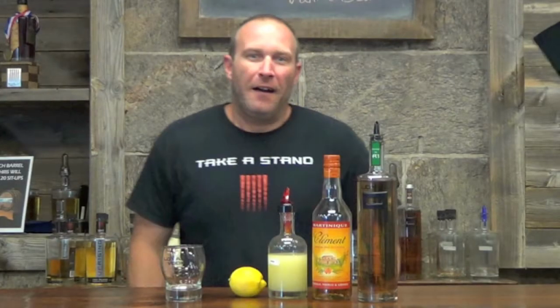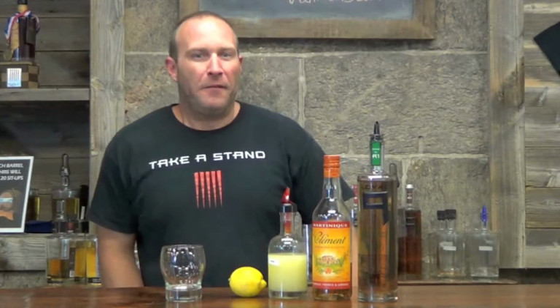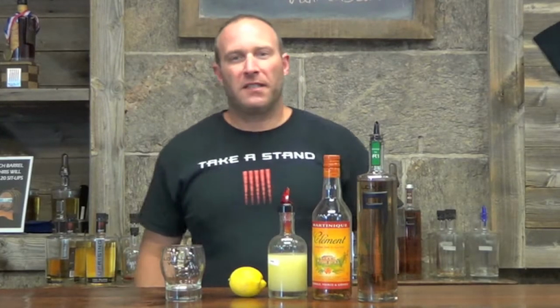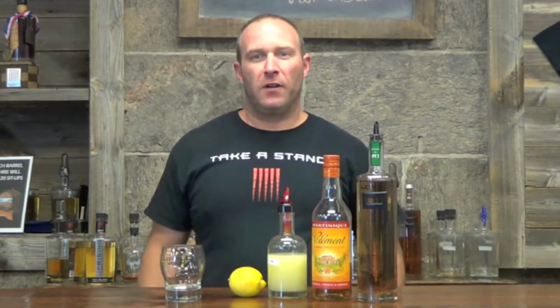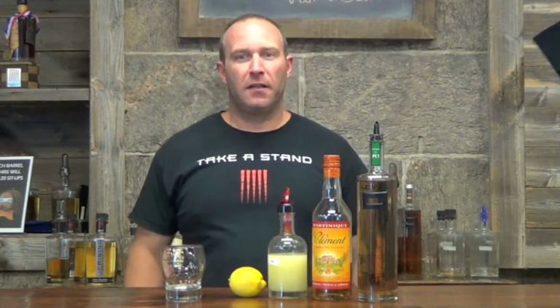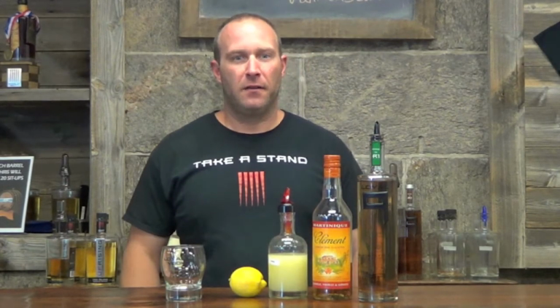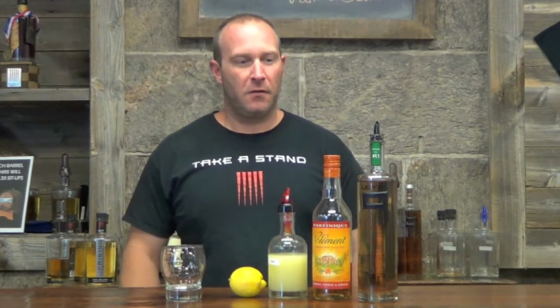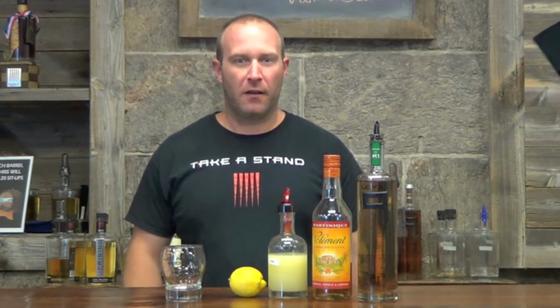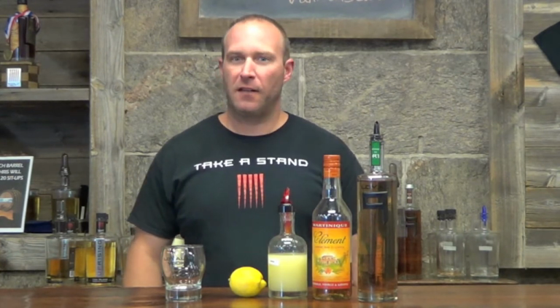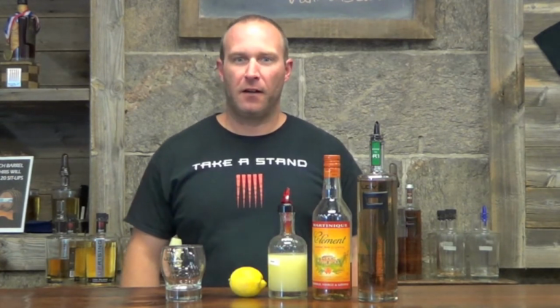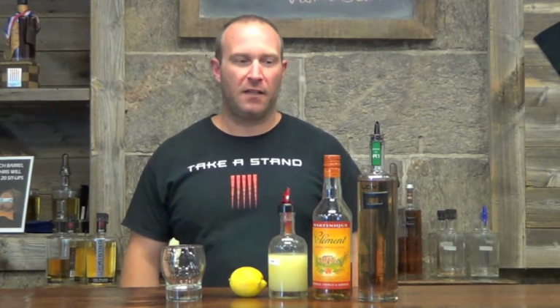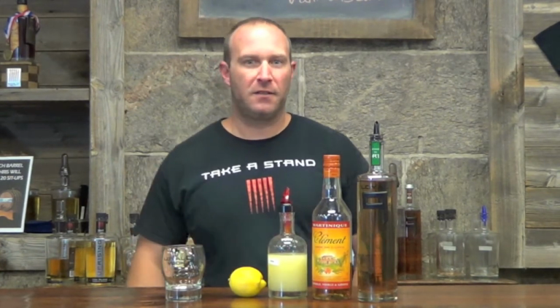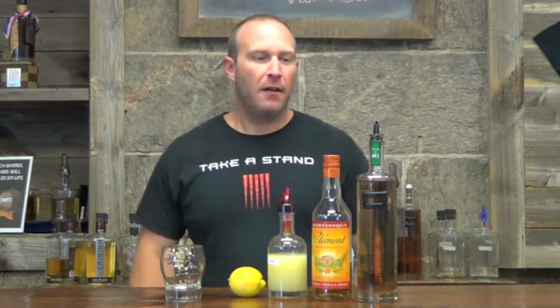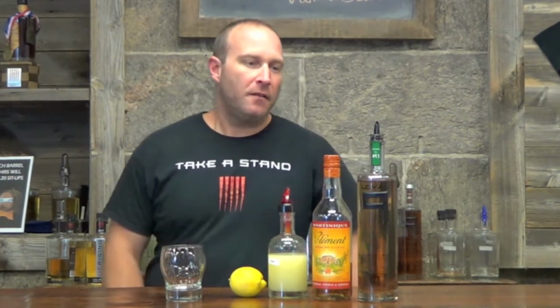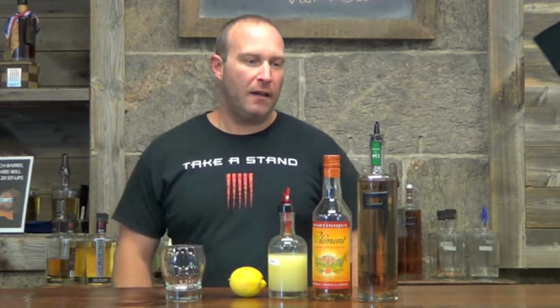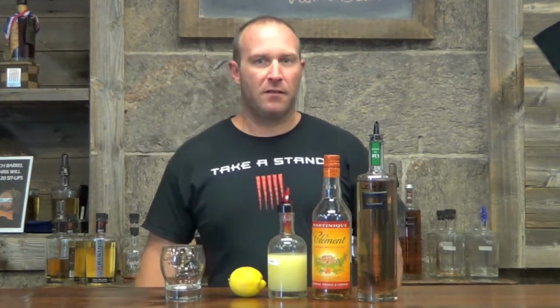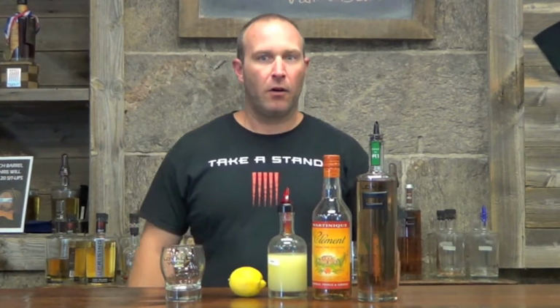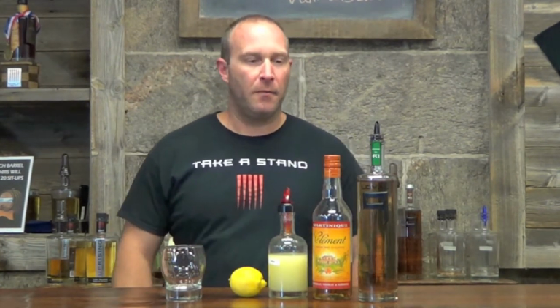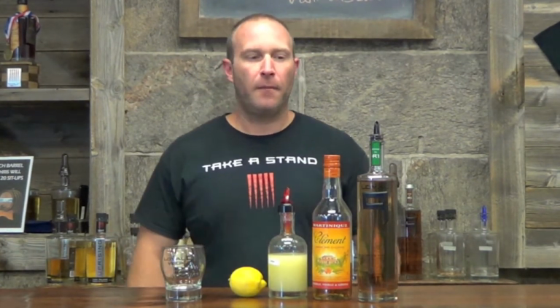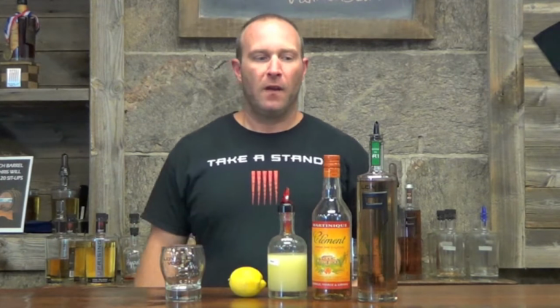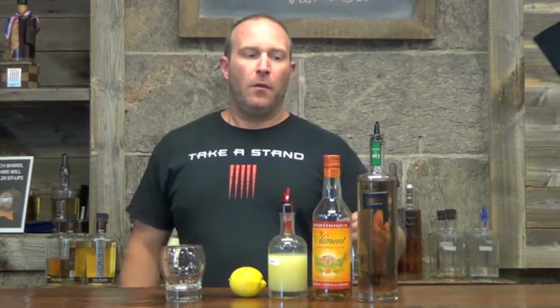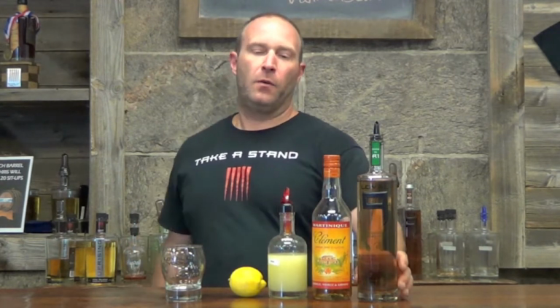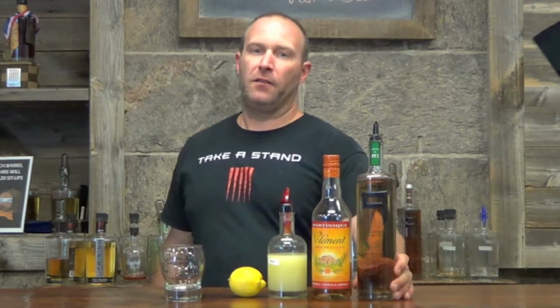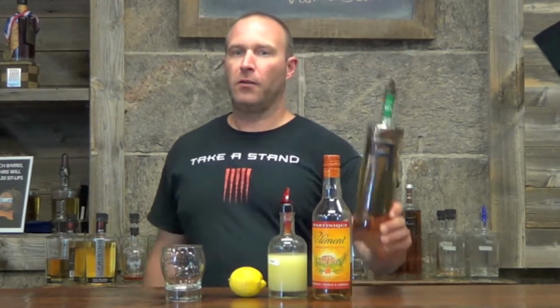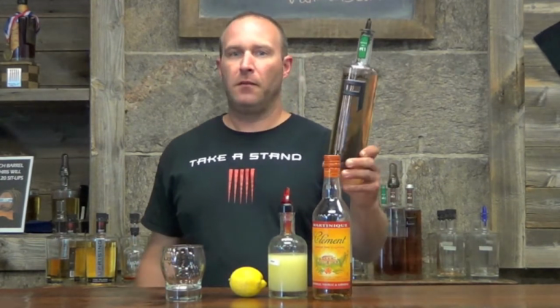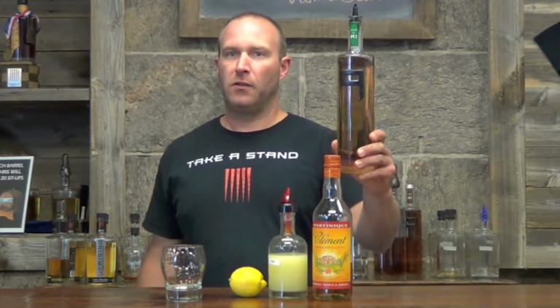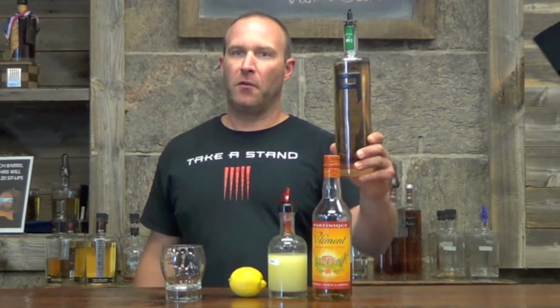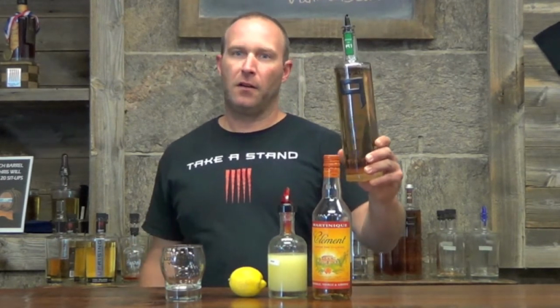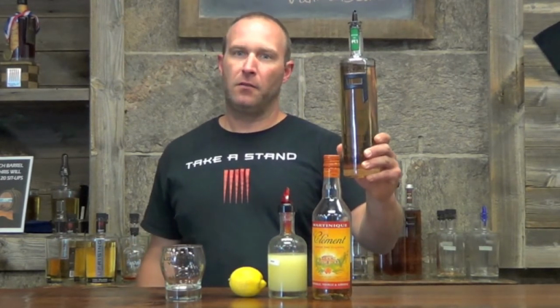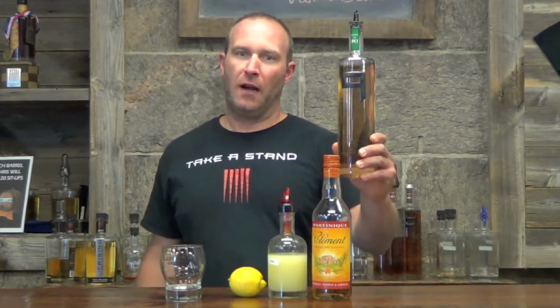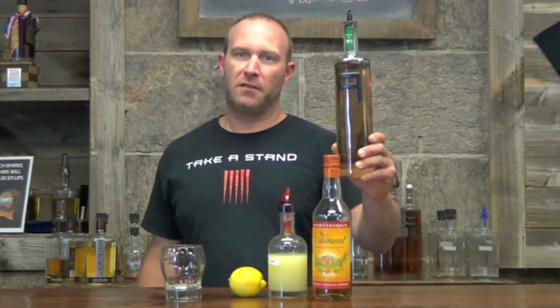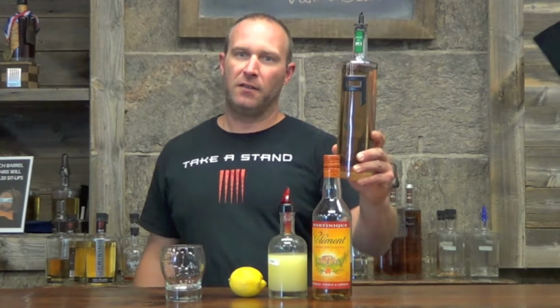Hi folks, I'm Chris and we're doing another cocktail in our series. Today is the Loyal Lemon Drop, made with Loyal 9 Mint Cucumber Vodka, 2 ounces of this.